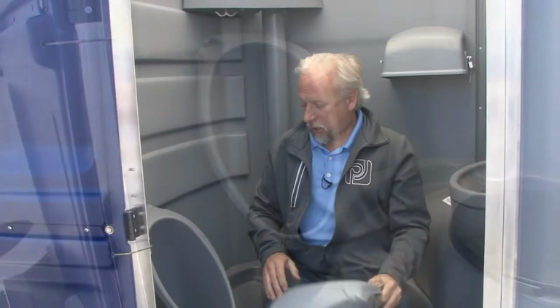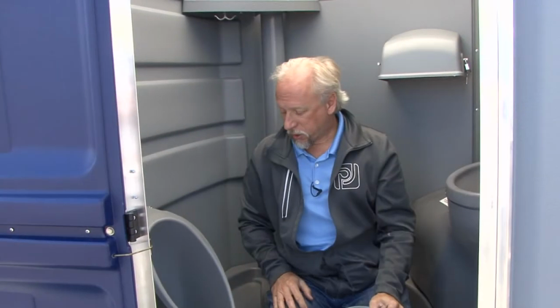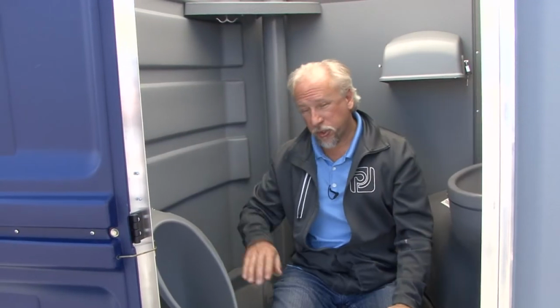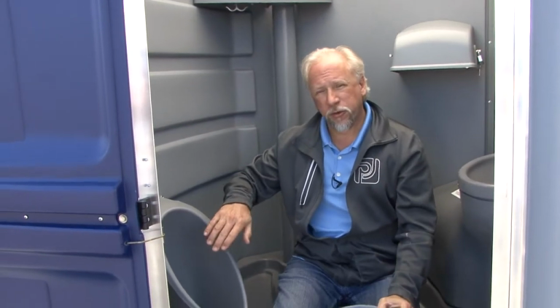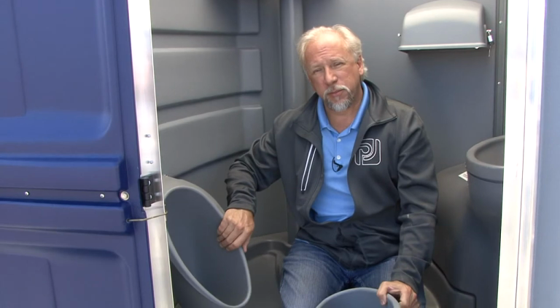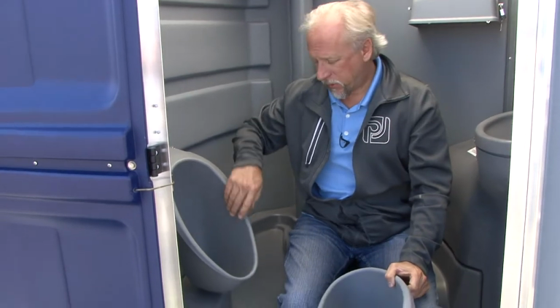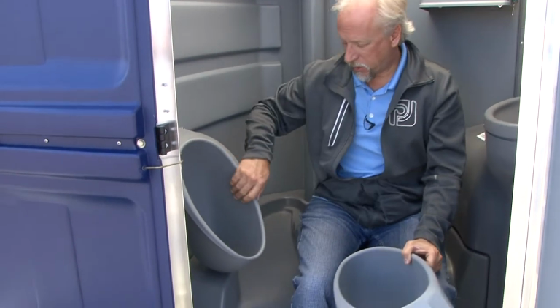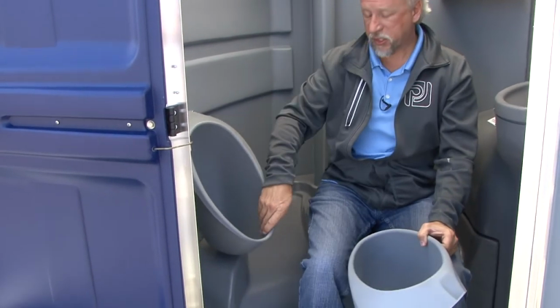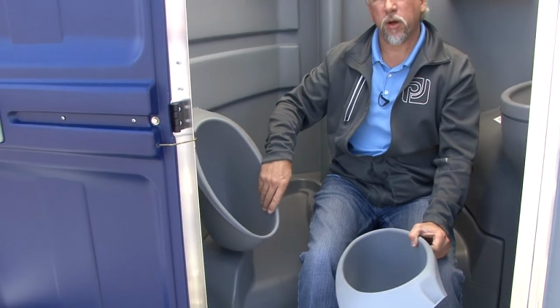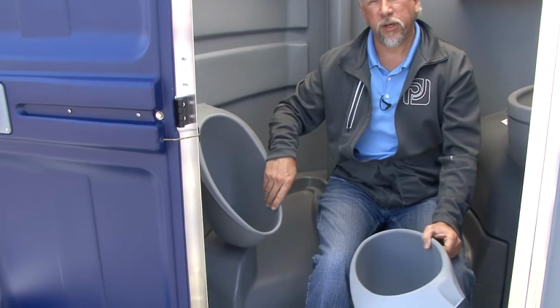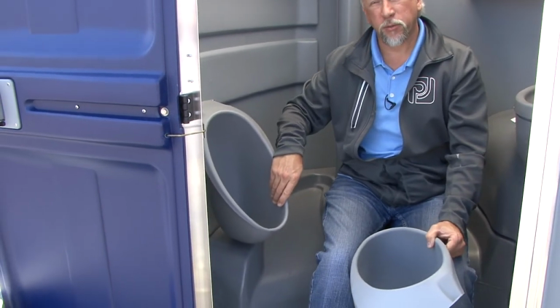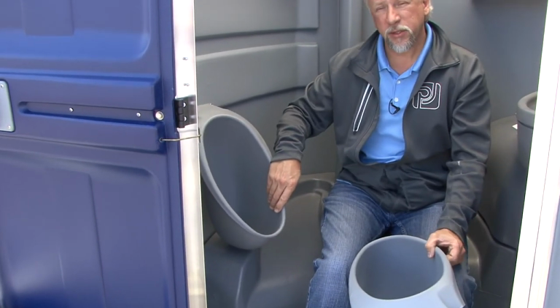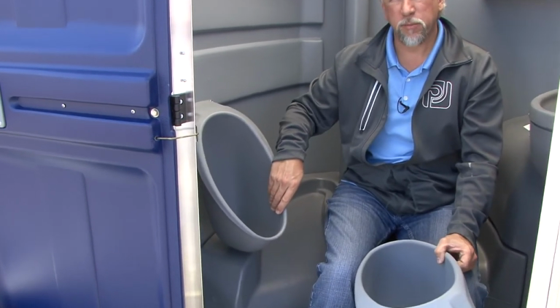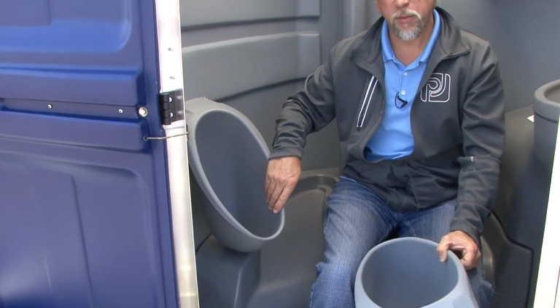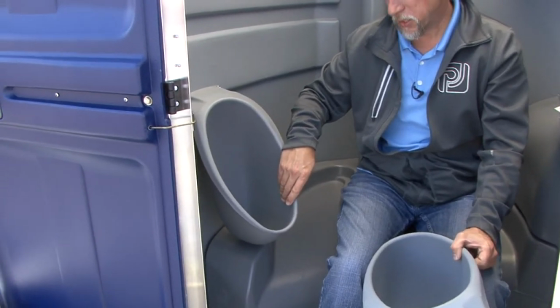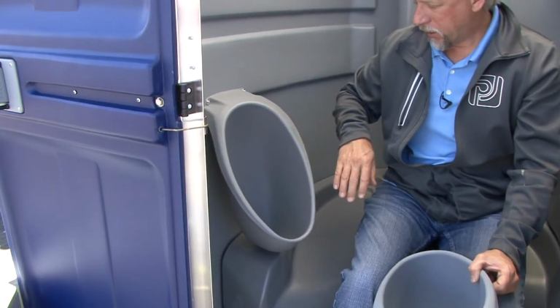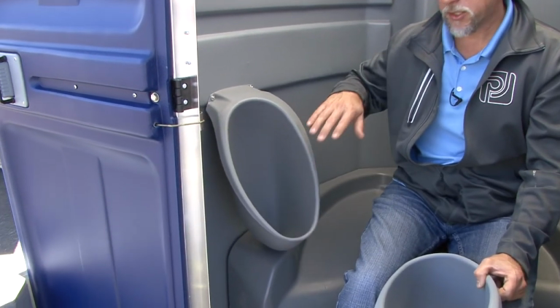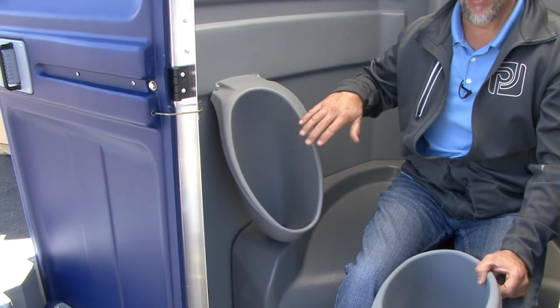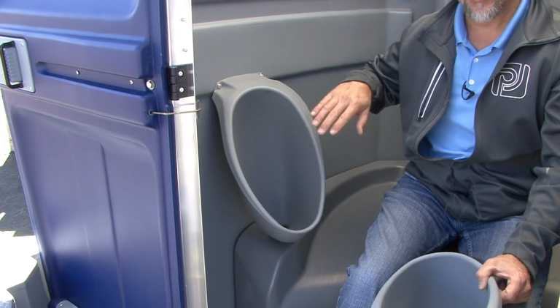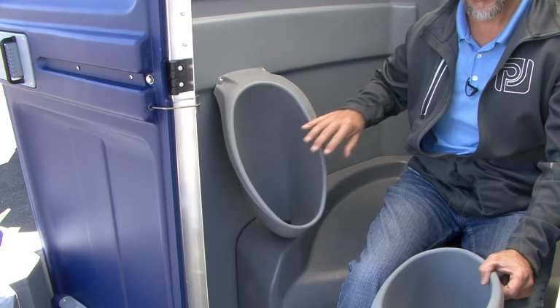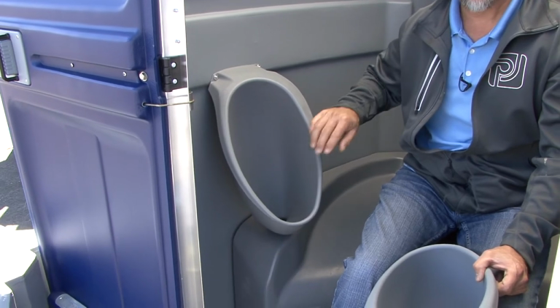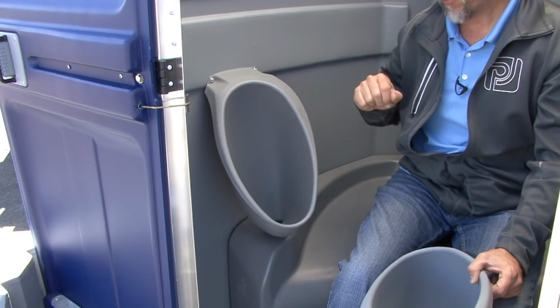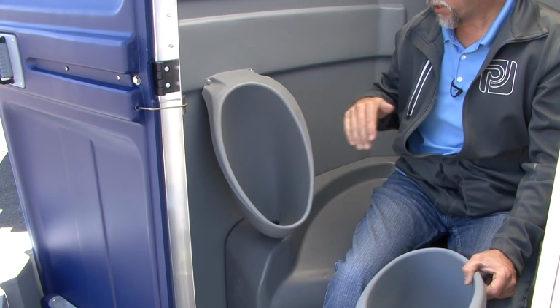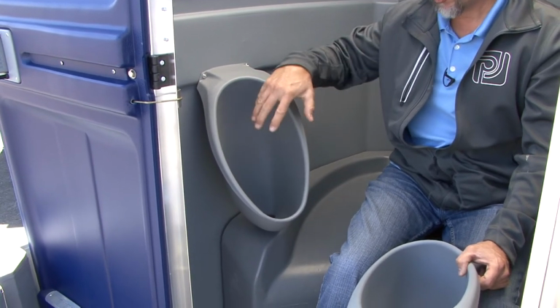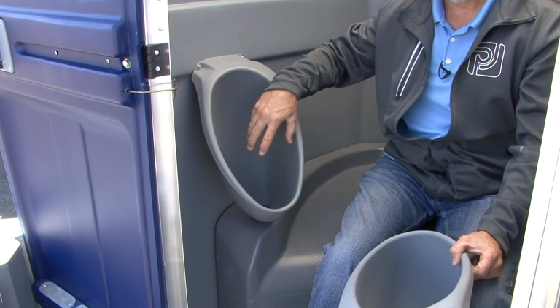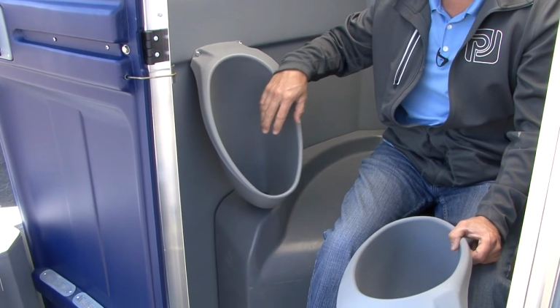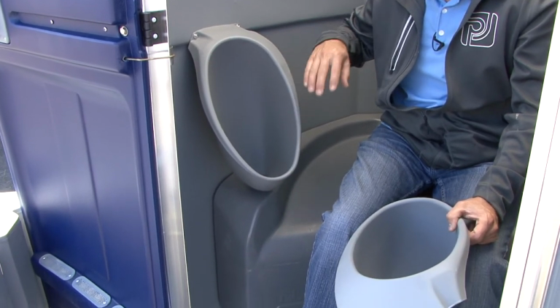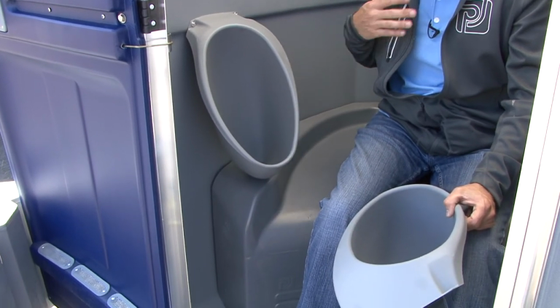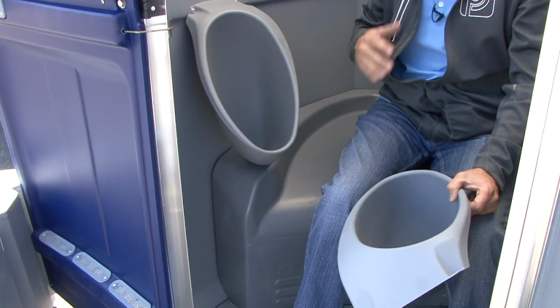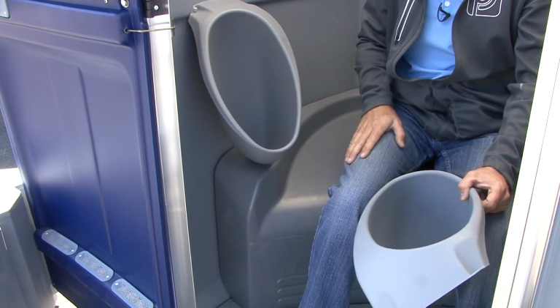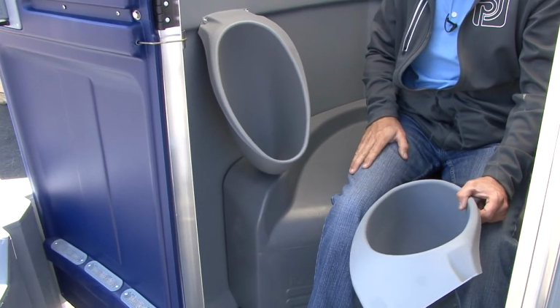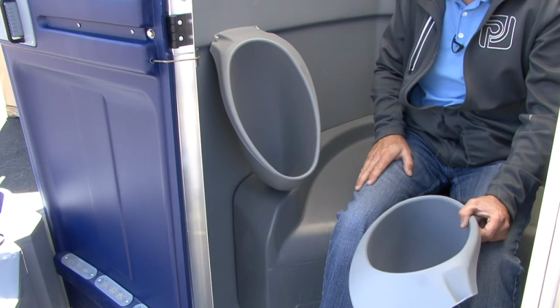Also, you can see with this urinal the sidewall is greatly increased from the previous models. This minimizes the sight of the inside of the urinal from the person that might be sitting on the stool.